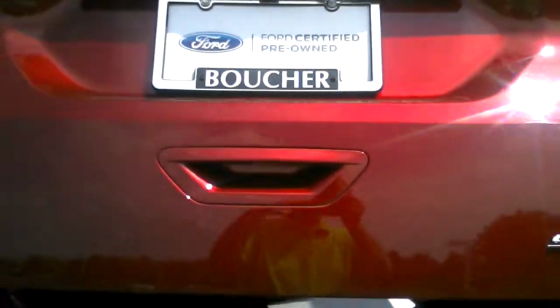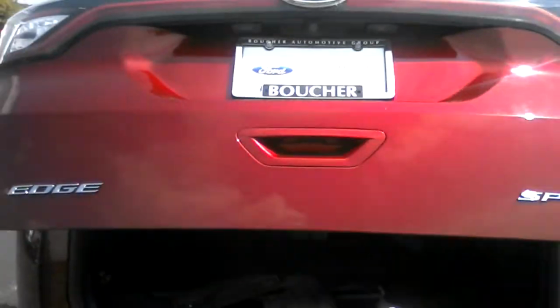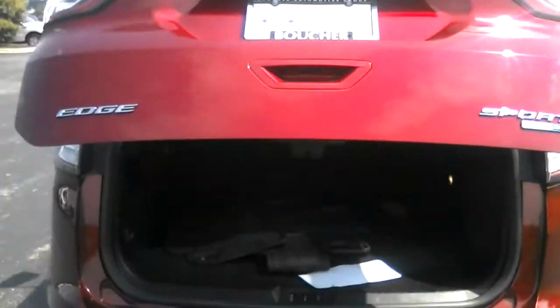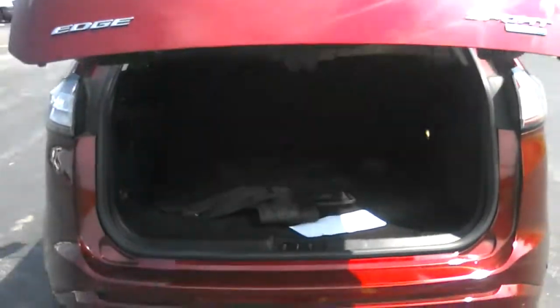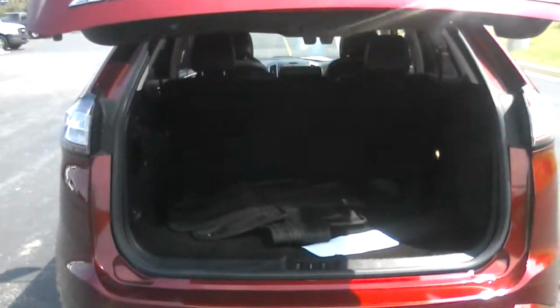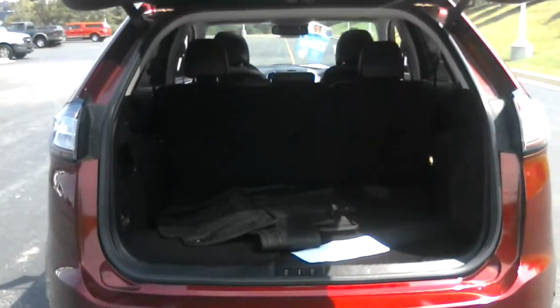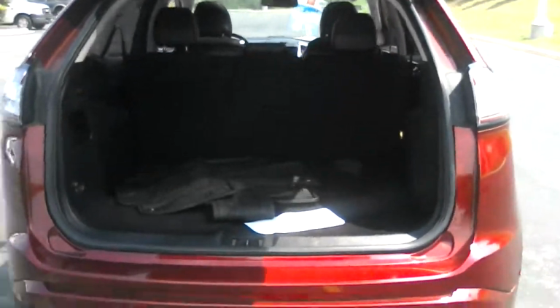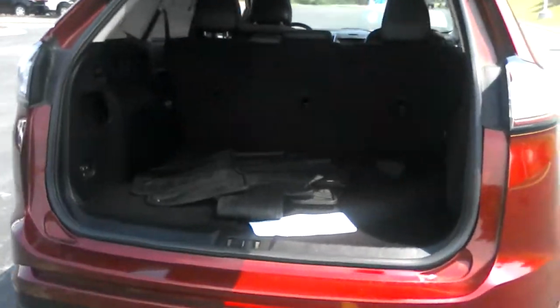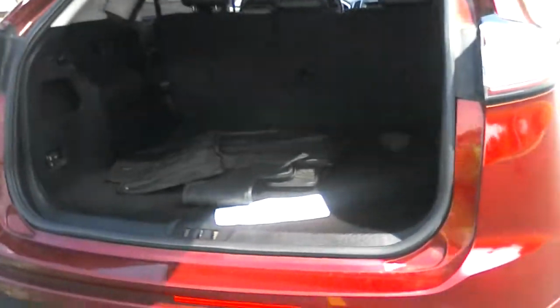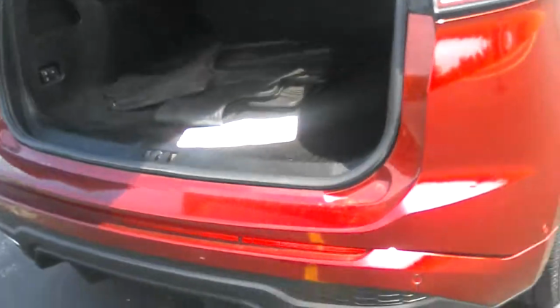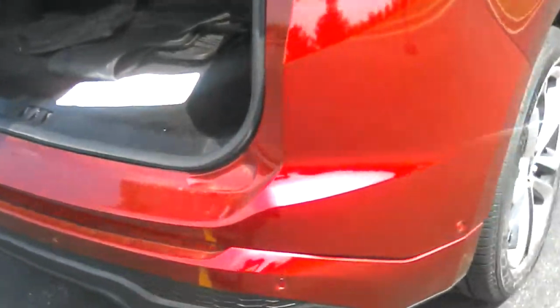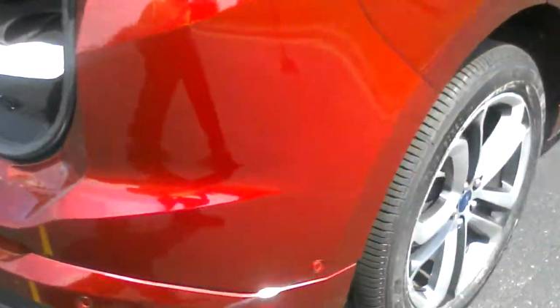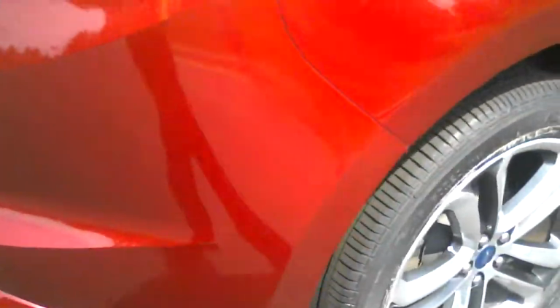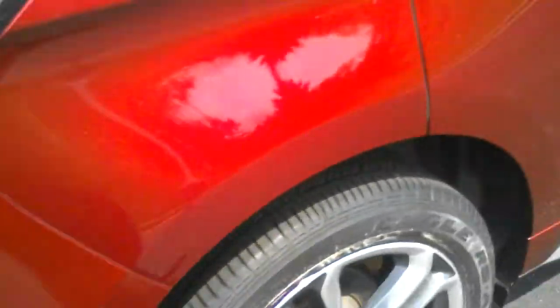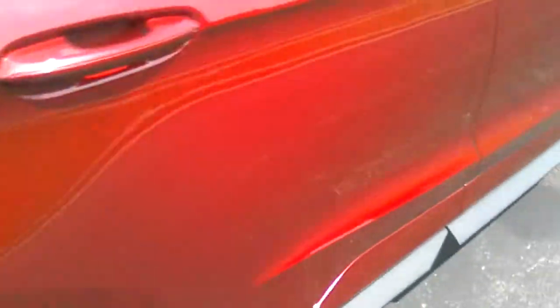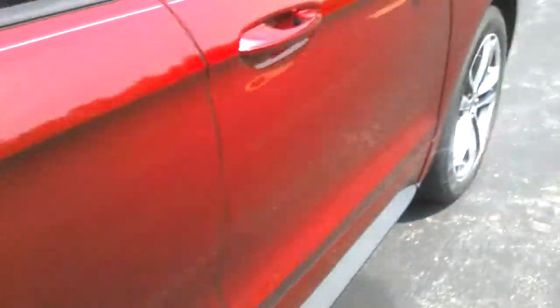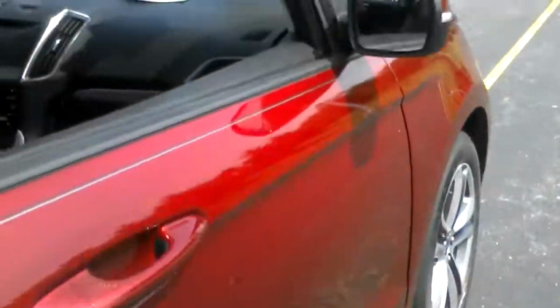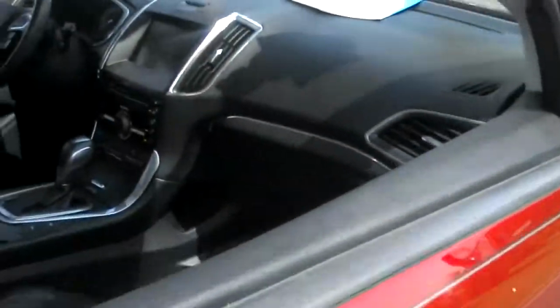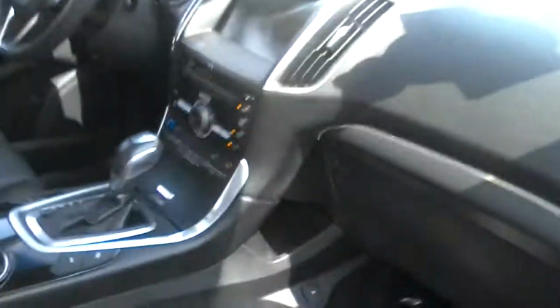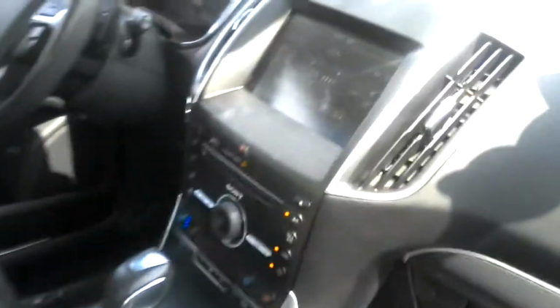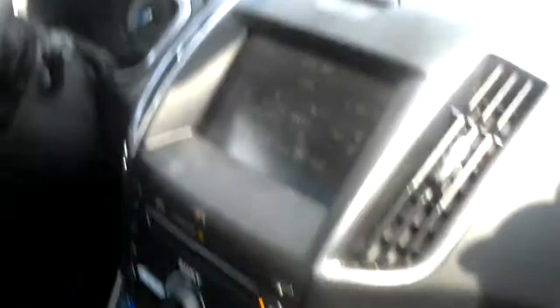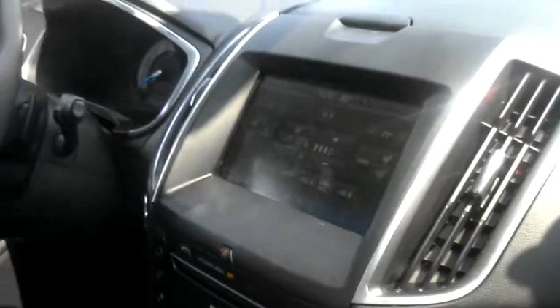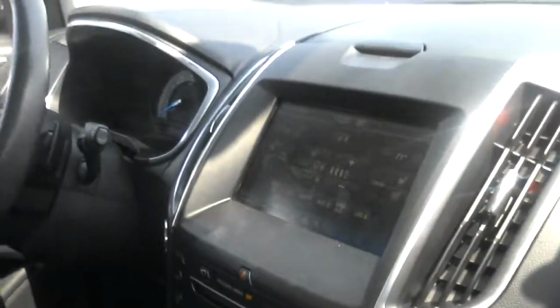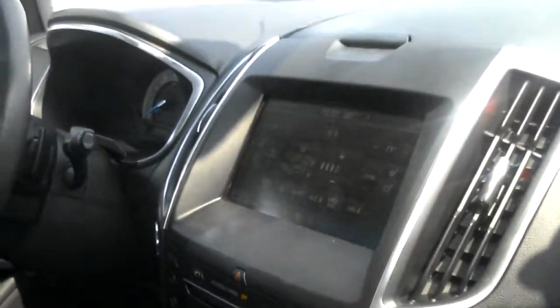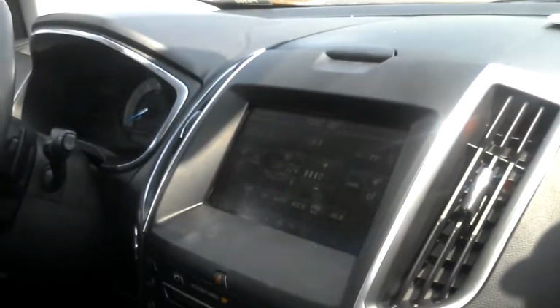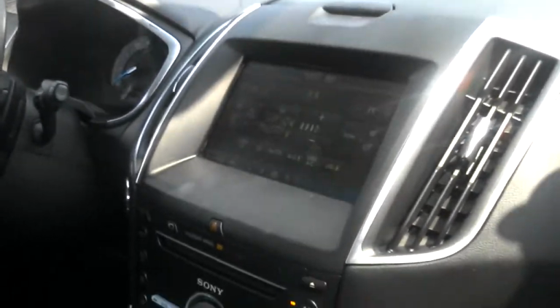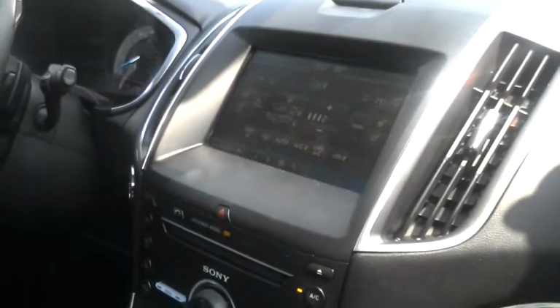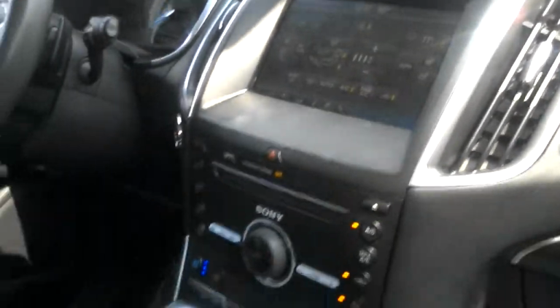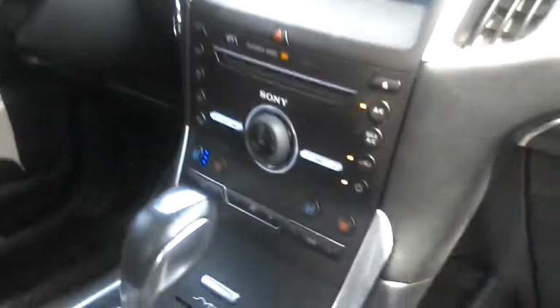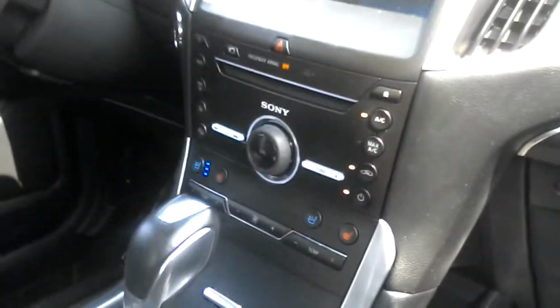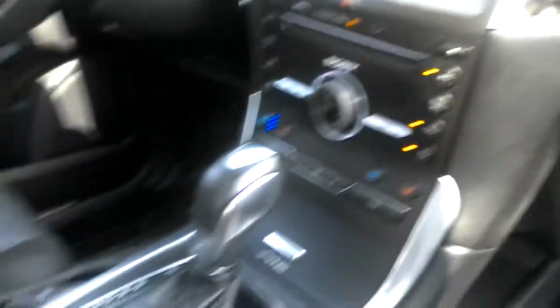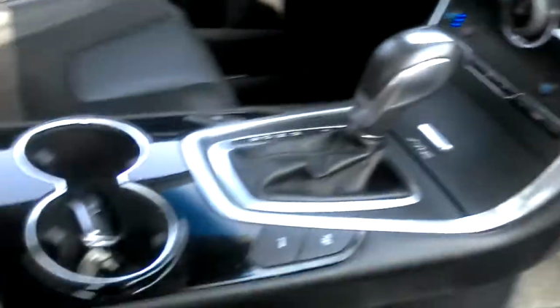Take a look here, it's got the power liftgate, 22-inch wheels. Take a look at the back here — it's got the touch screen, and like I mentioned, it's got the heated and cooled seats.